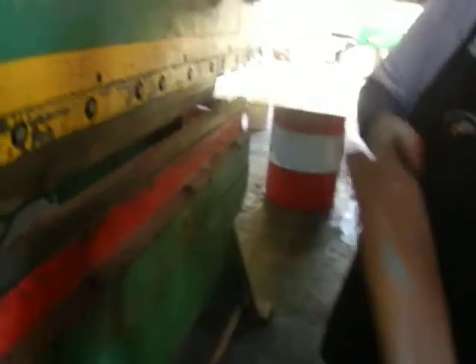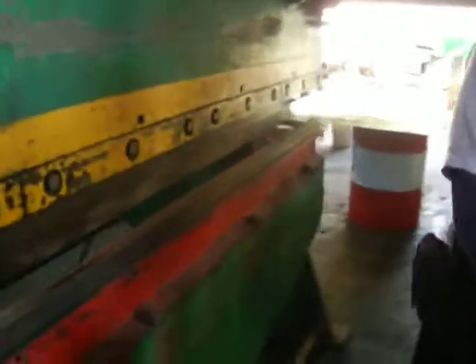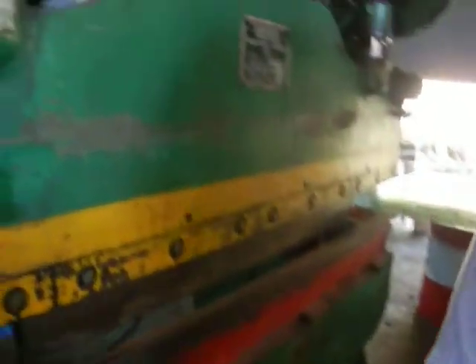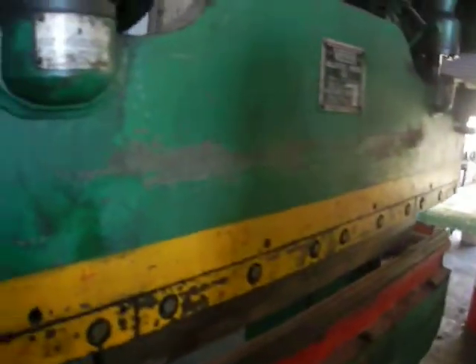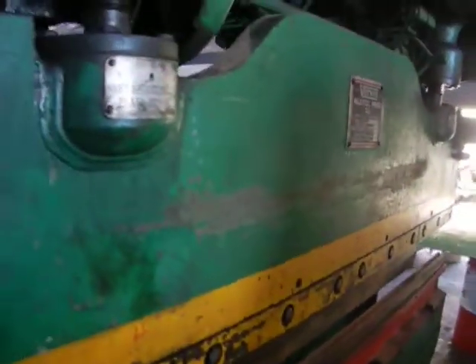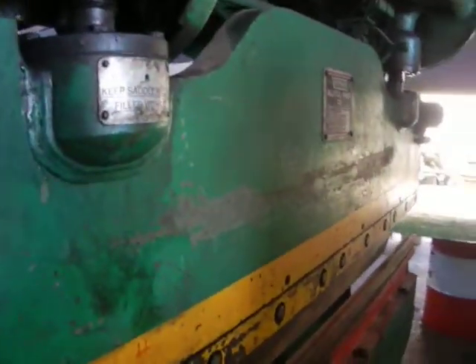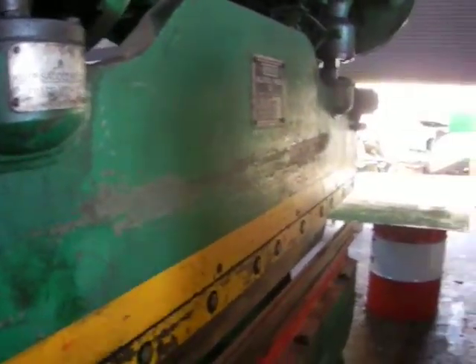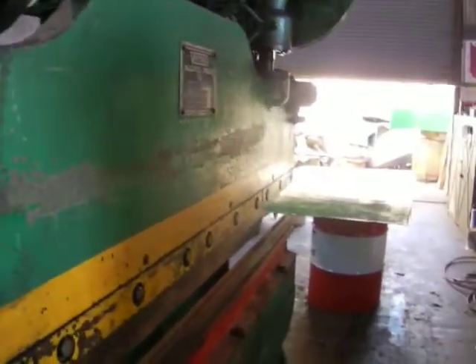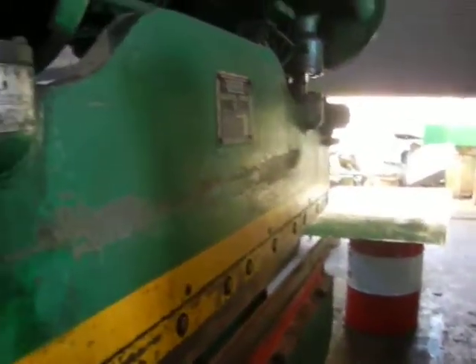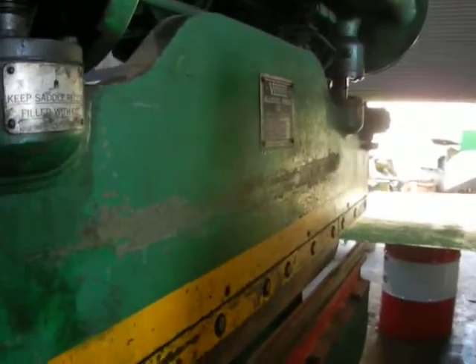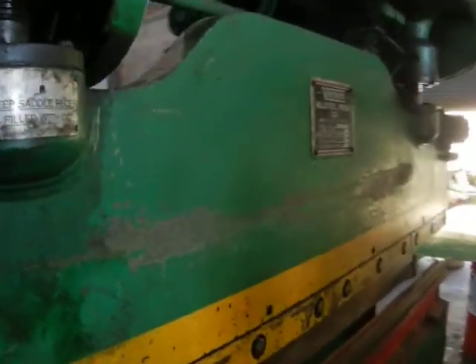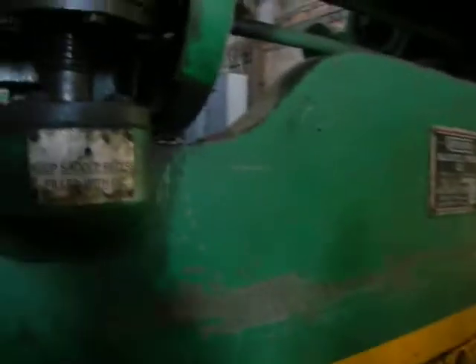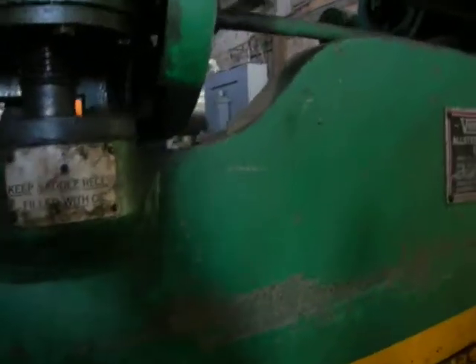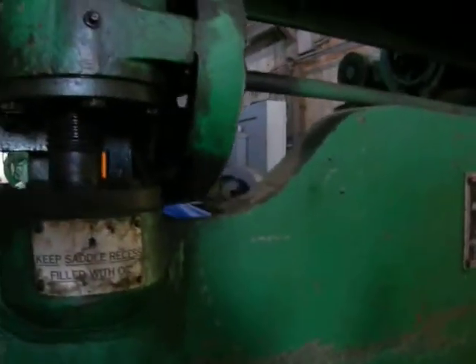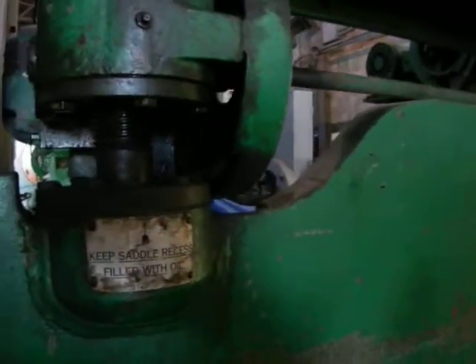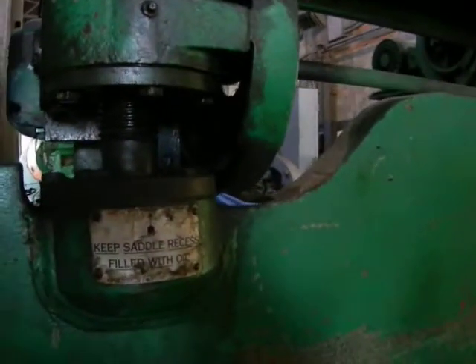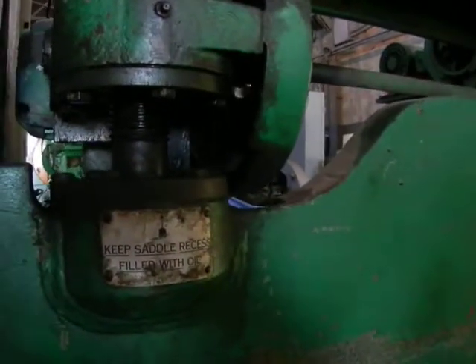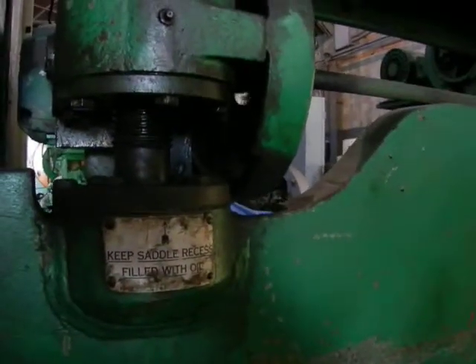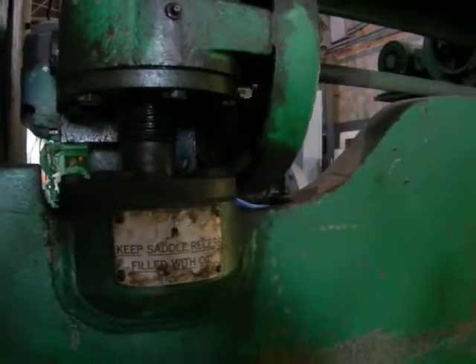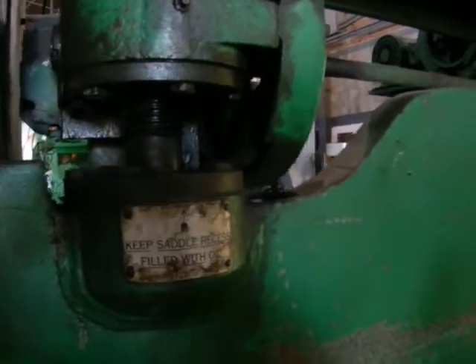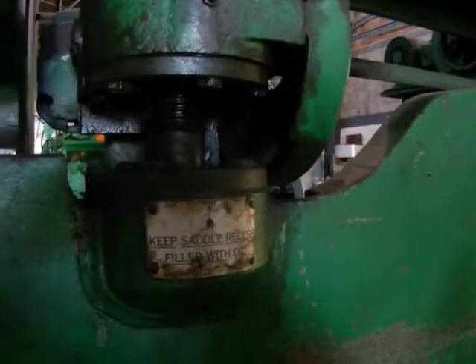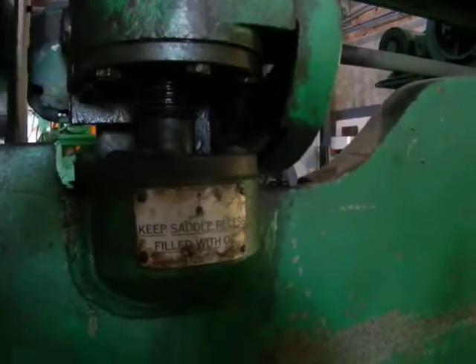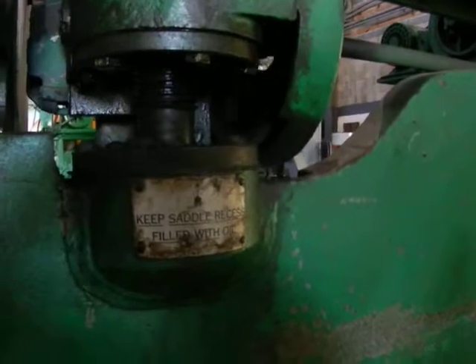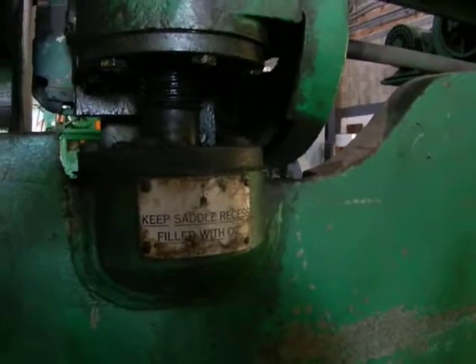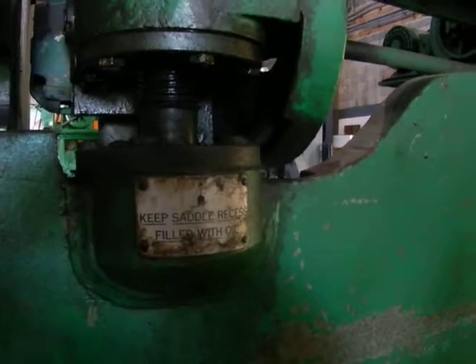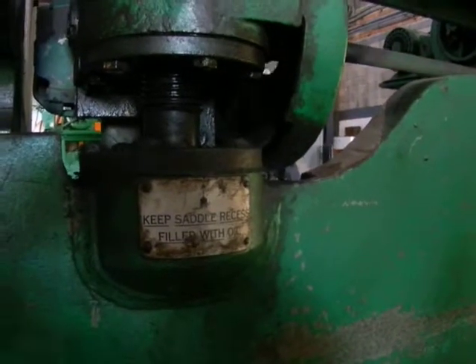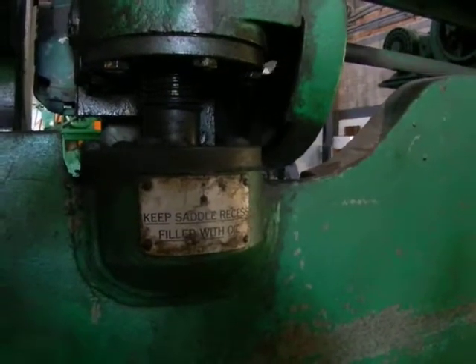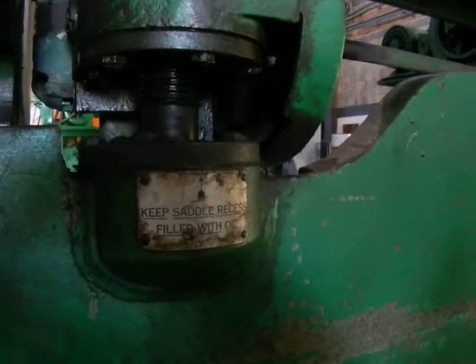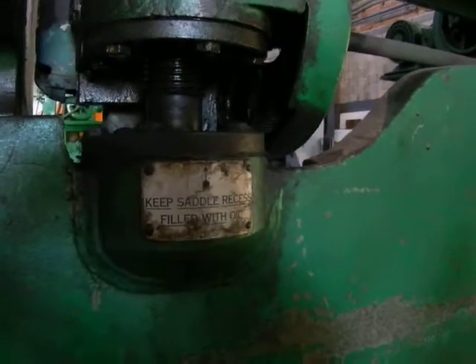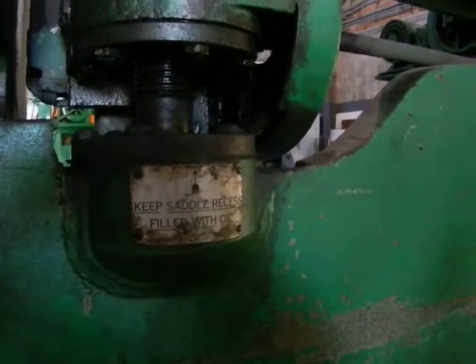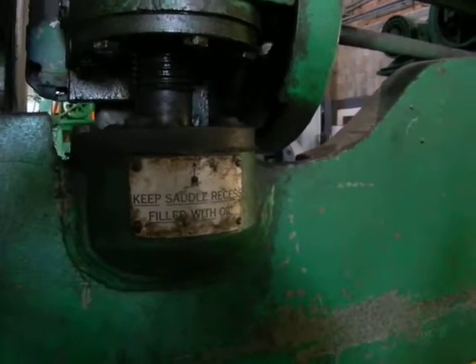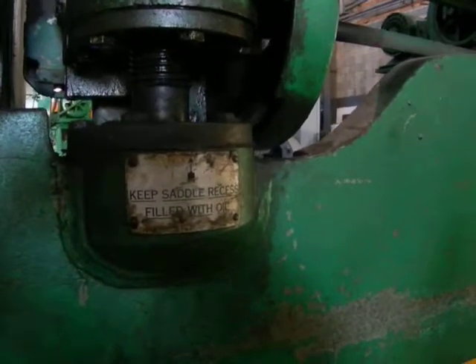Let's show the adjustment working real quick. We're gonna go up real quick. Now we're gonna go down right now.